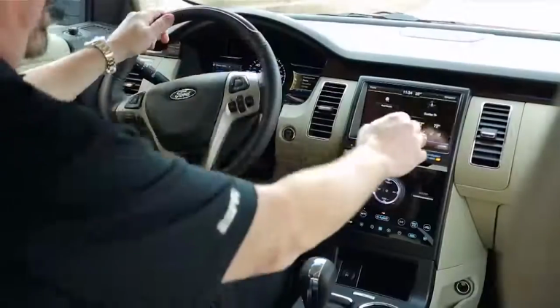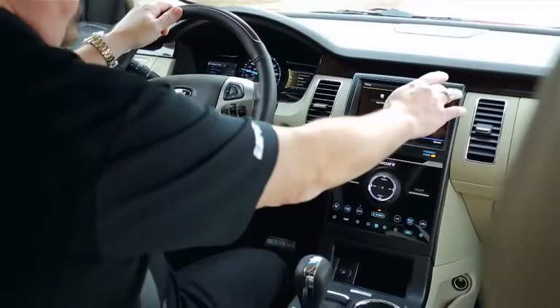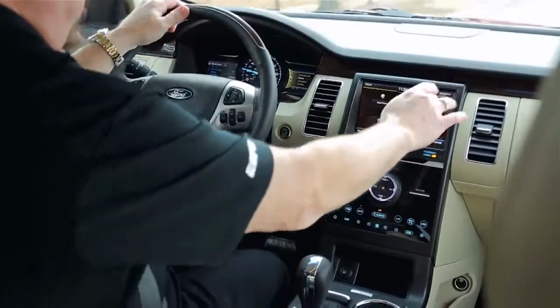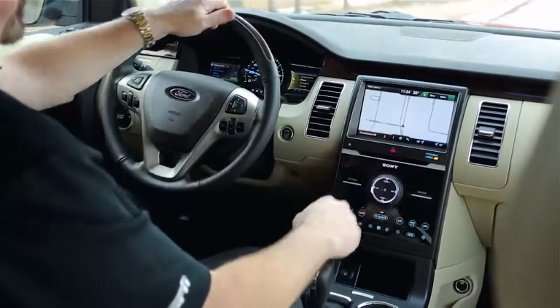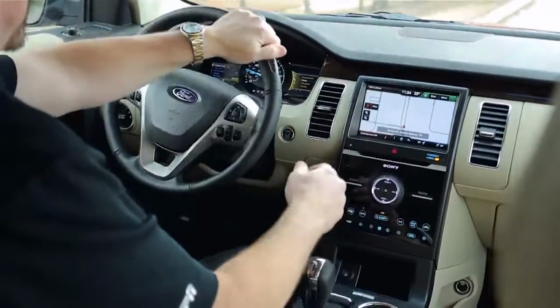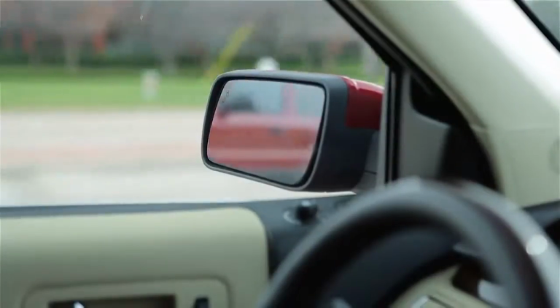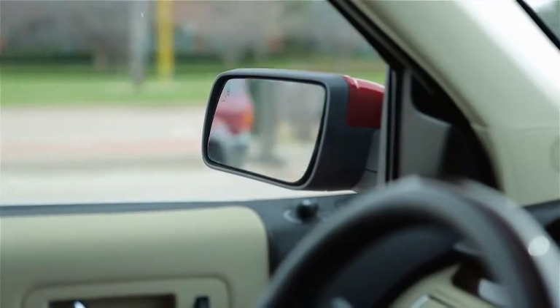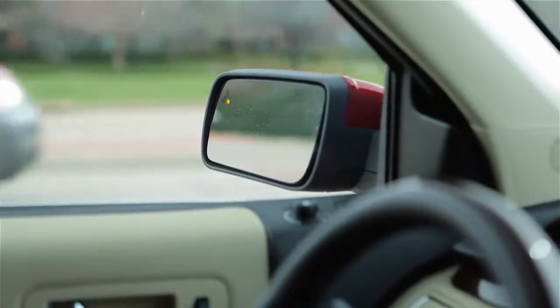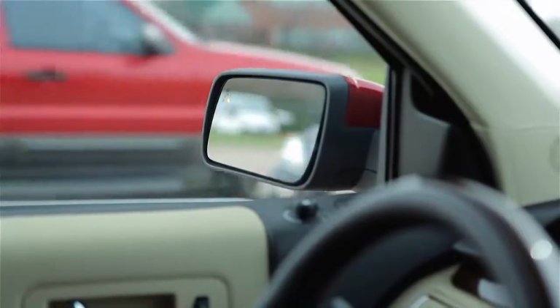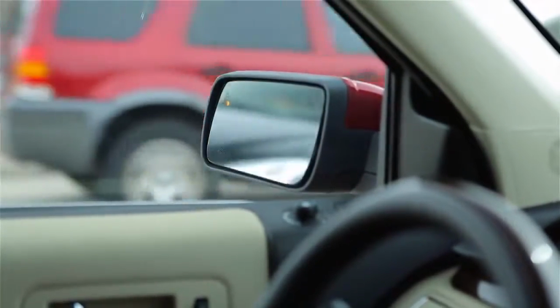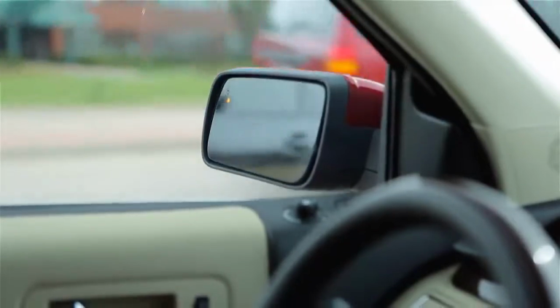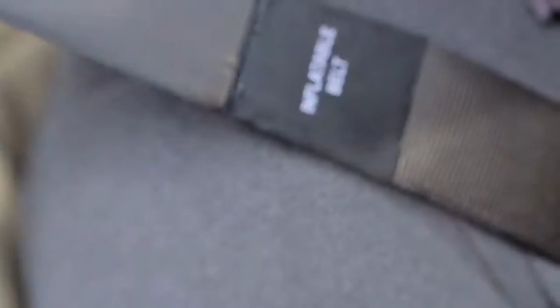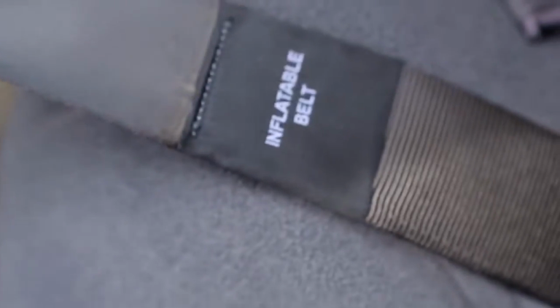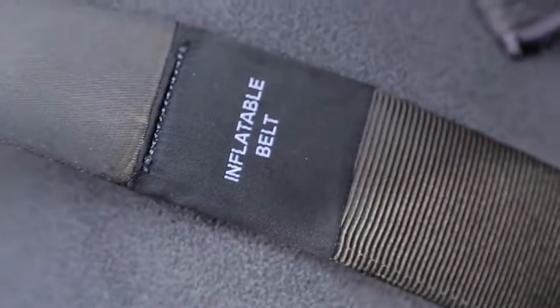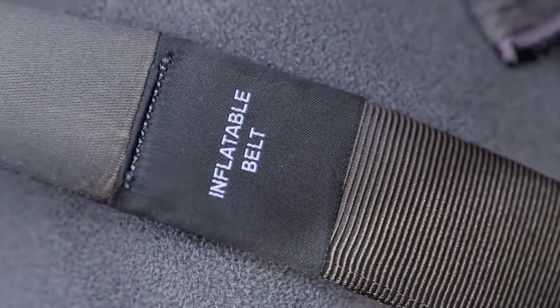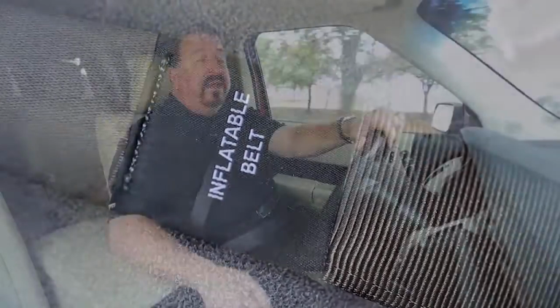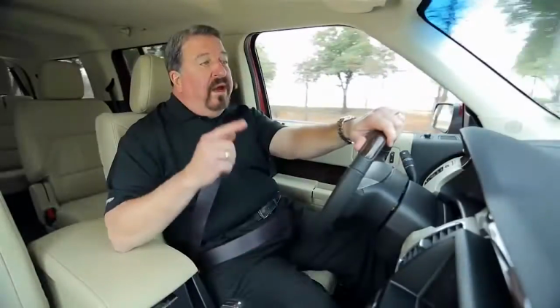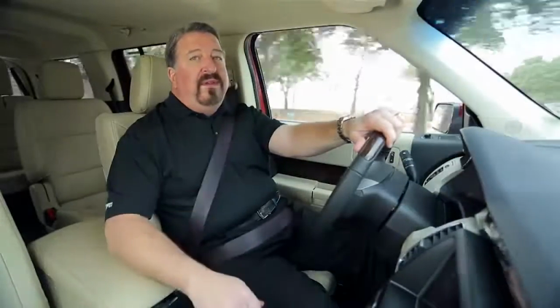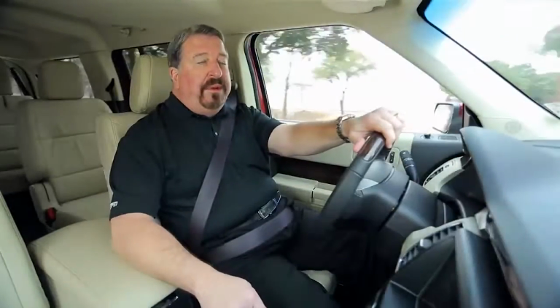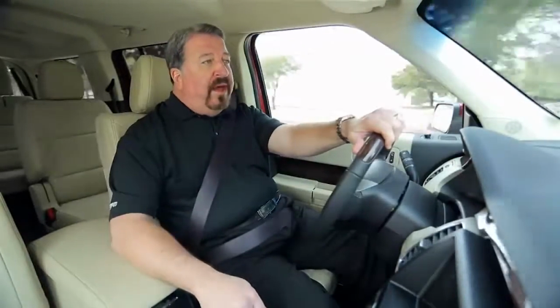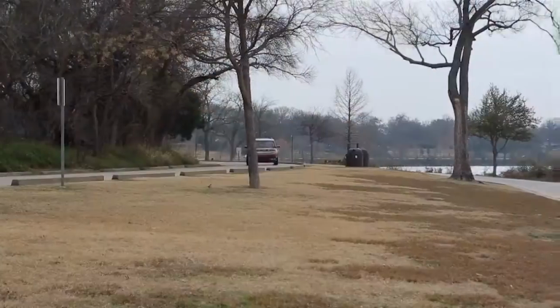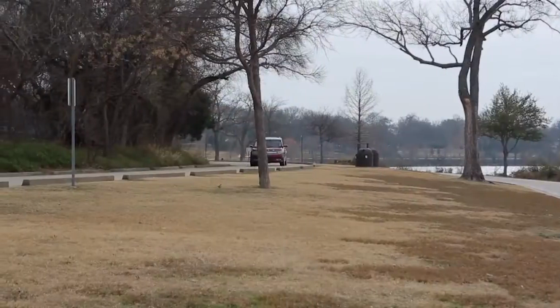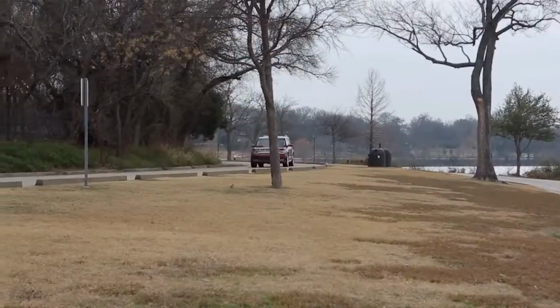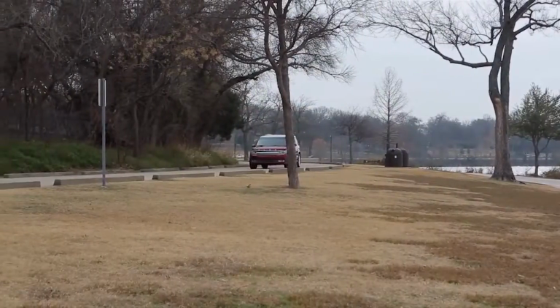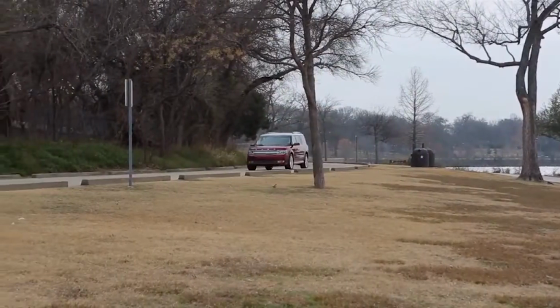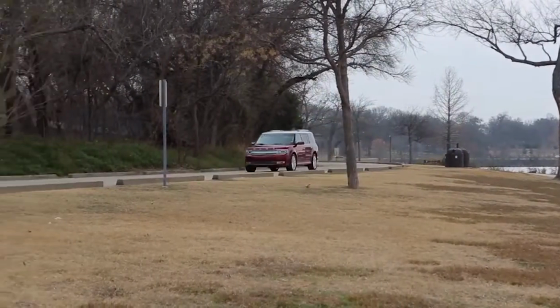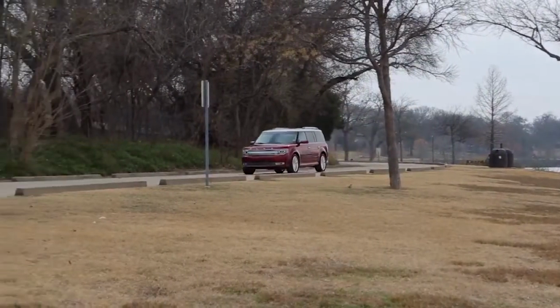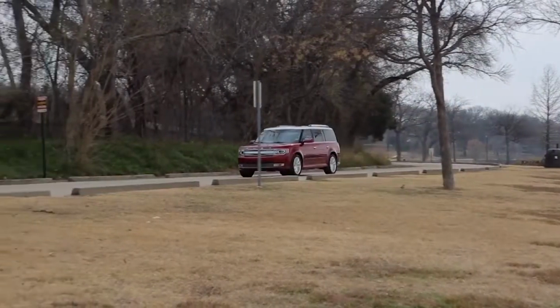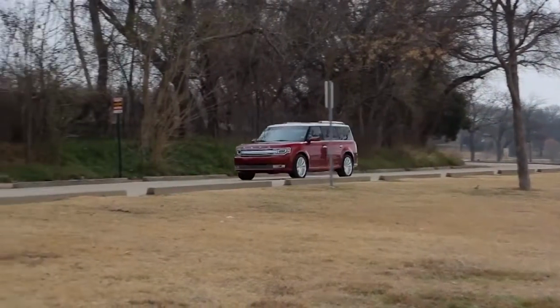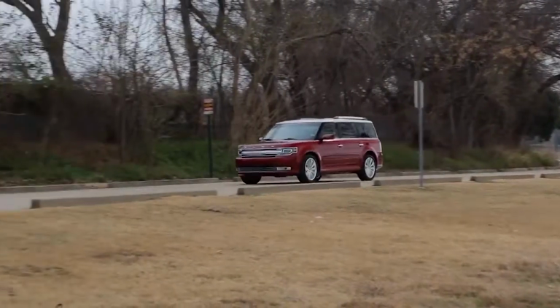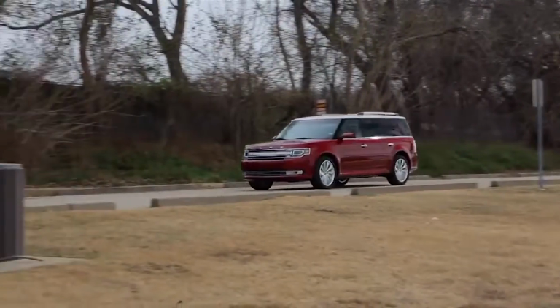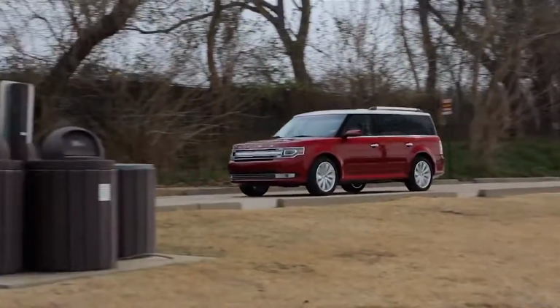This one also has a navigation system, blind spot monitoring, a rear view camera, and it even has inflatable rear seat belts. Under the hood it's got a 3.5 liter V6 and a 6-speed automatic transmission that produces 287 horsepower.